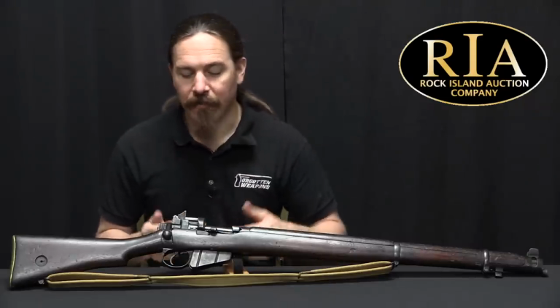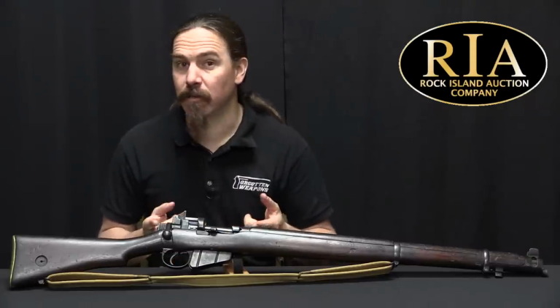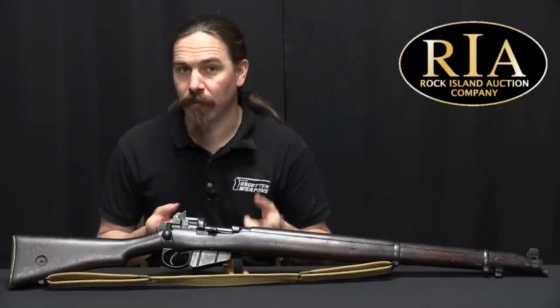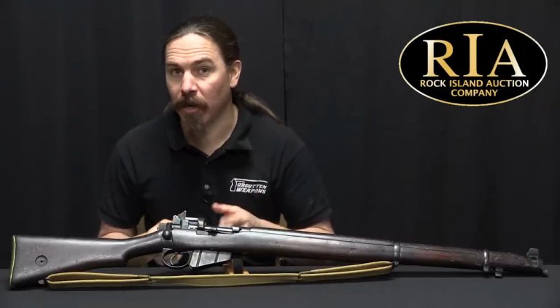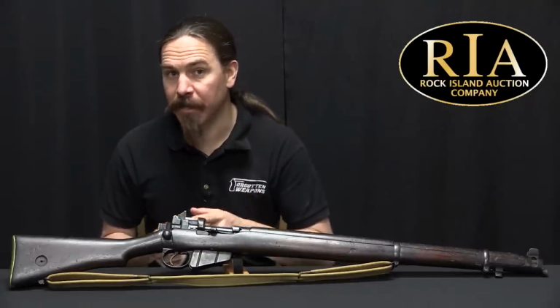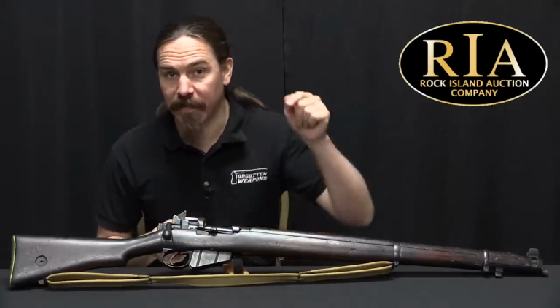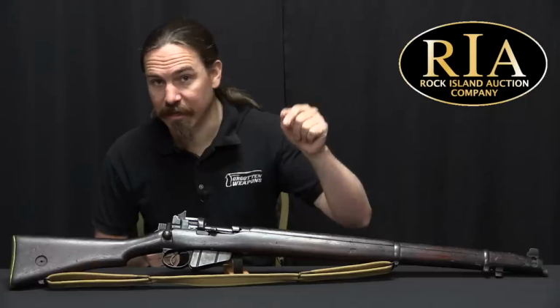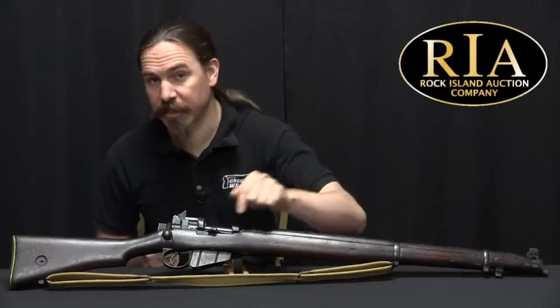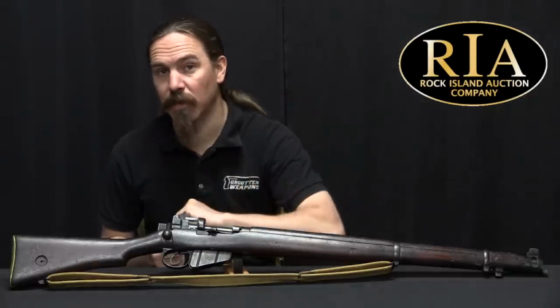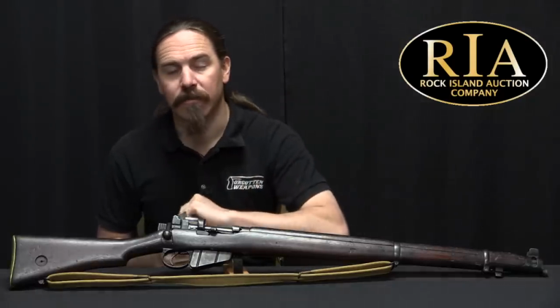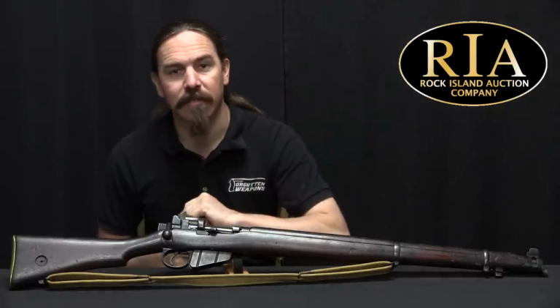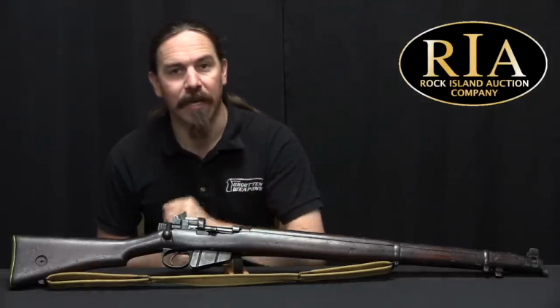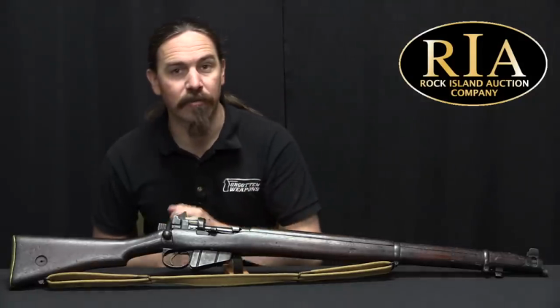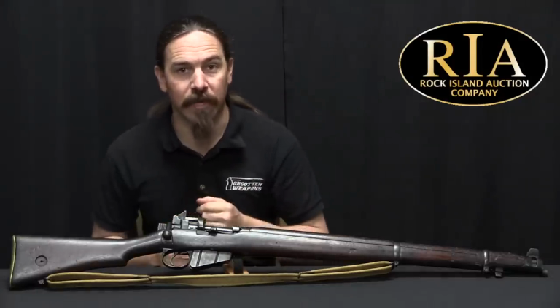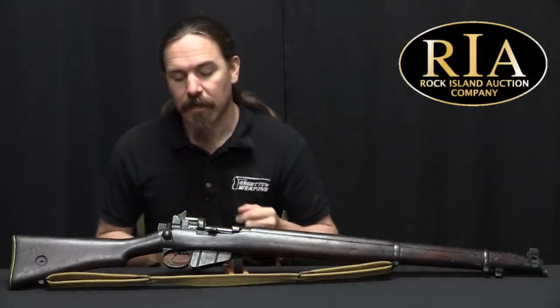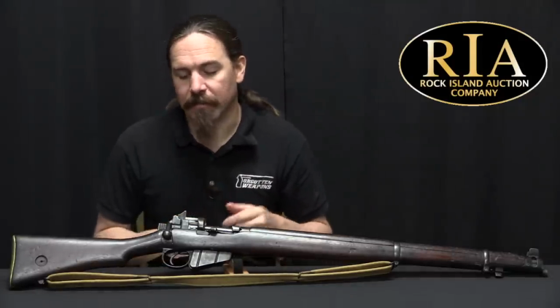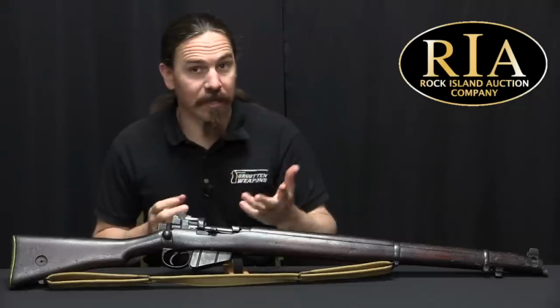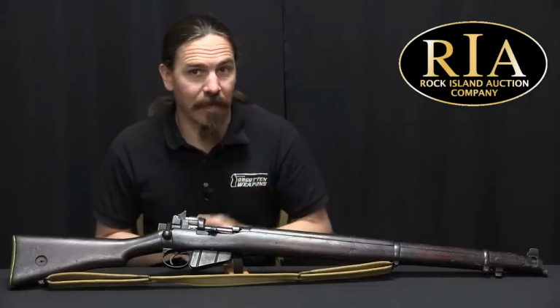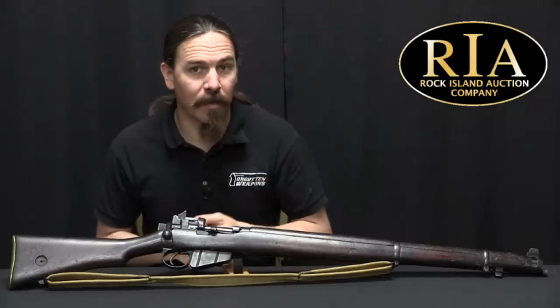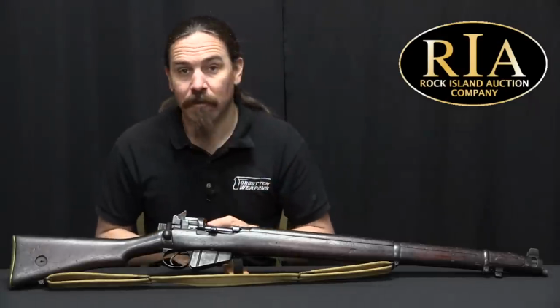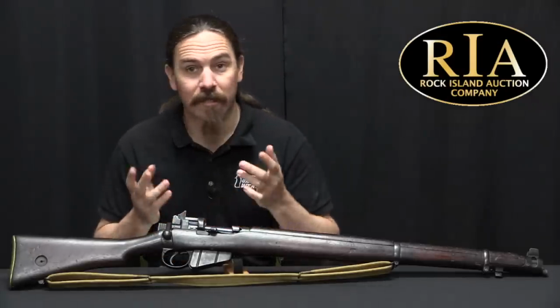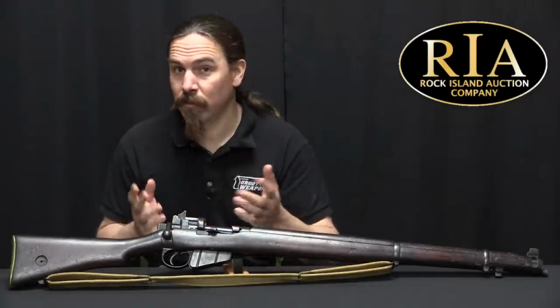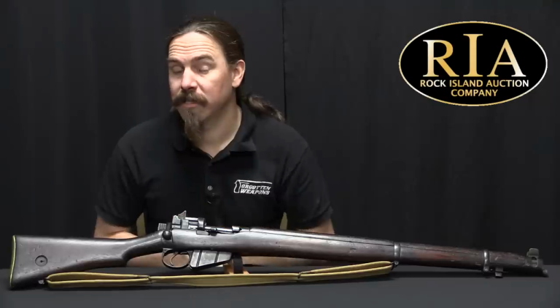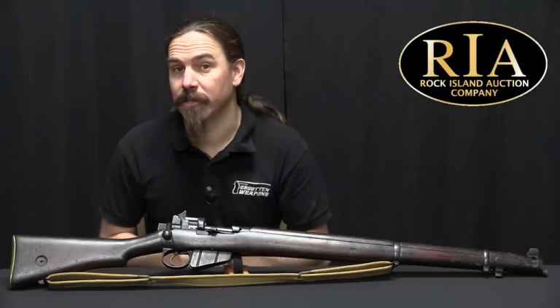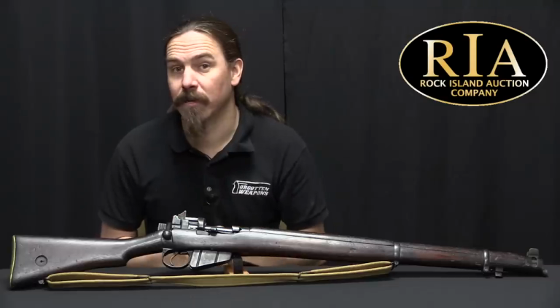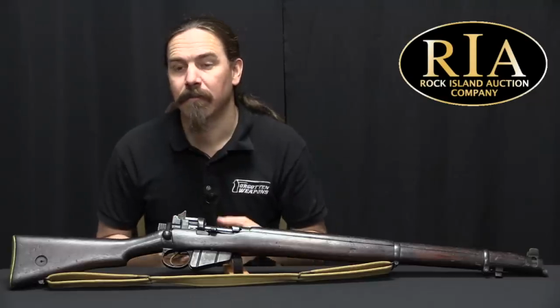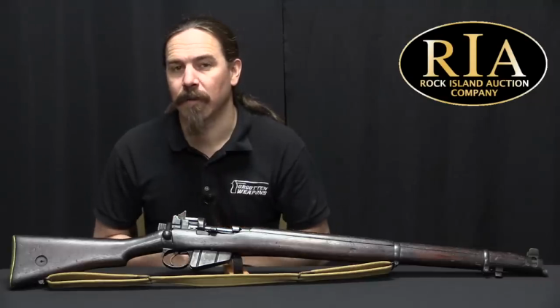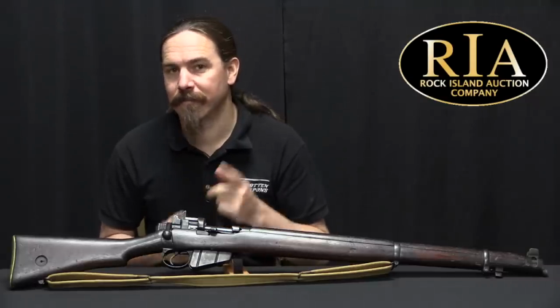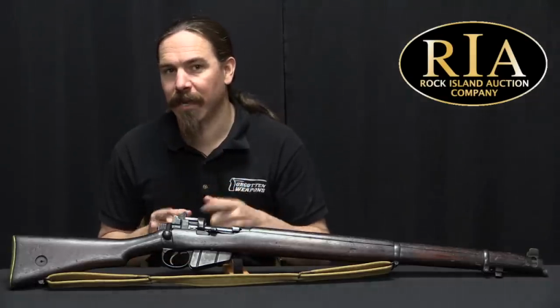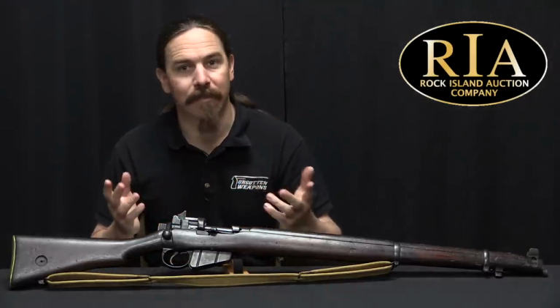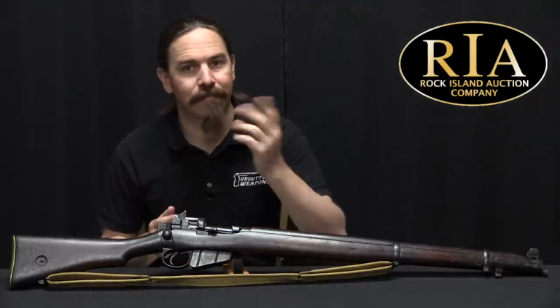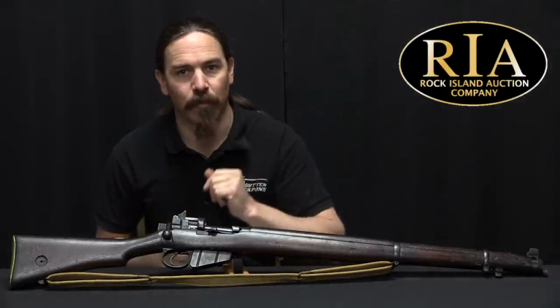If you'd like to know more about the Rock Island Auction Company, I have links in the description below to their Instagram and YouTube channels. Check those out — they have a lot of cool items there, as well as in their auctions. Find their website, take a look at it, enjoy. Thanks for watching.